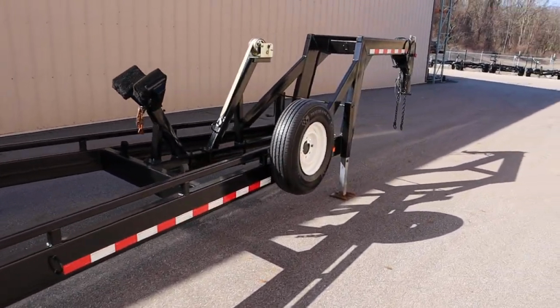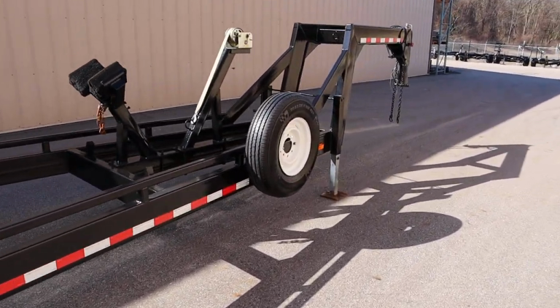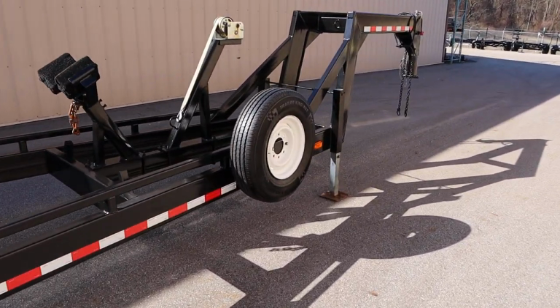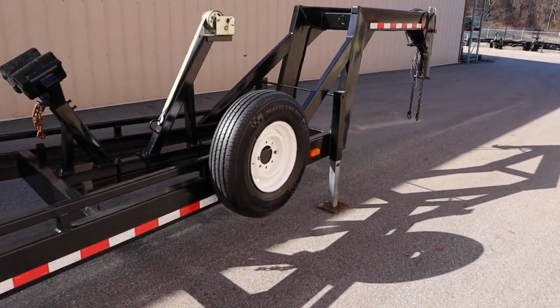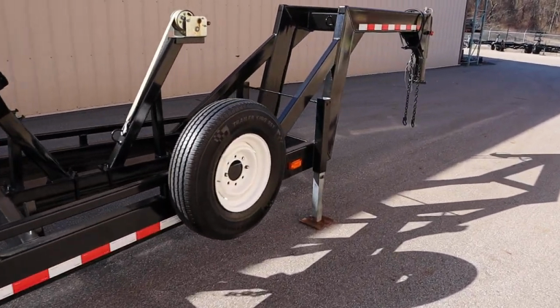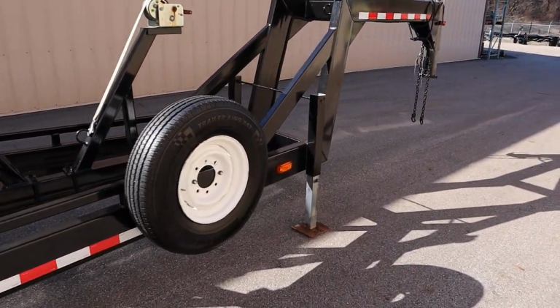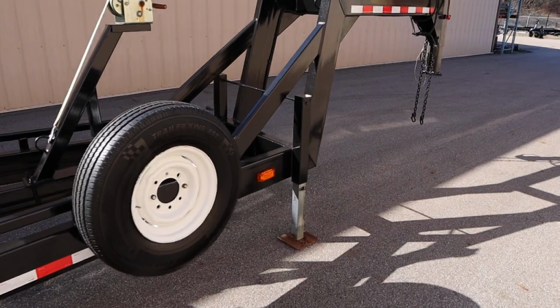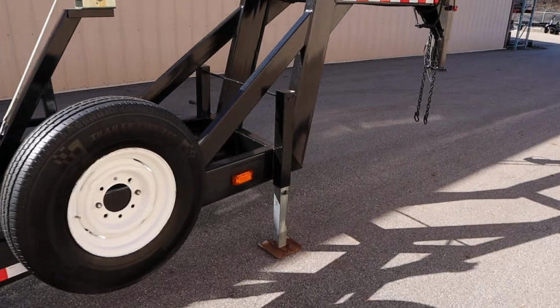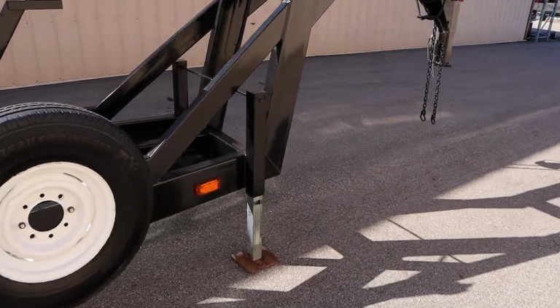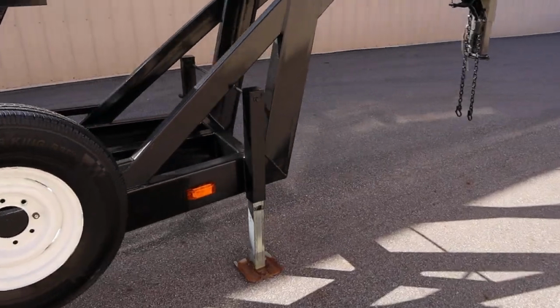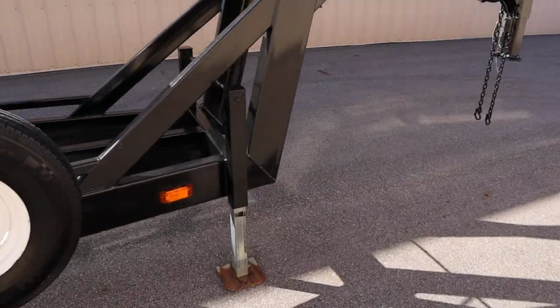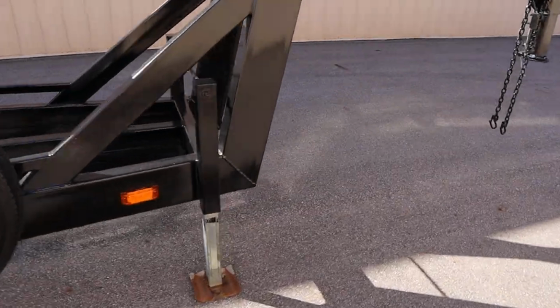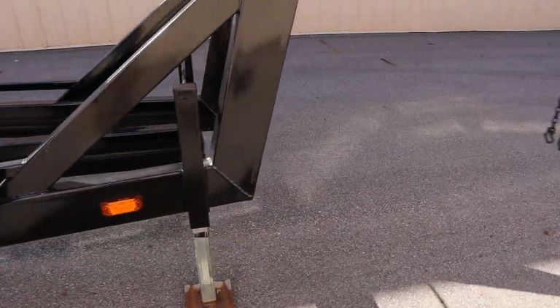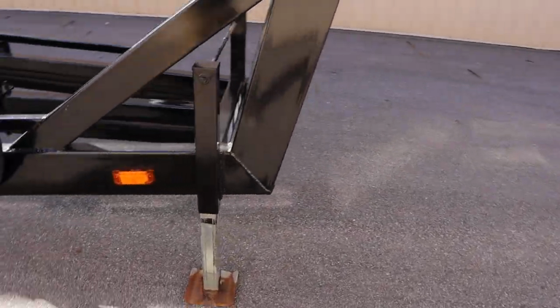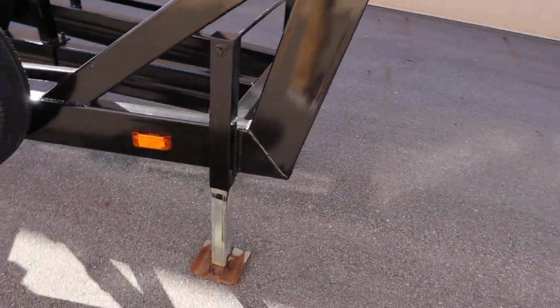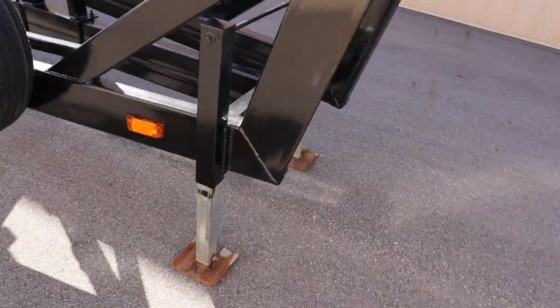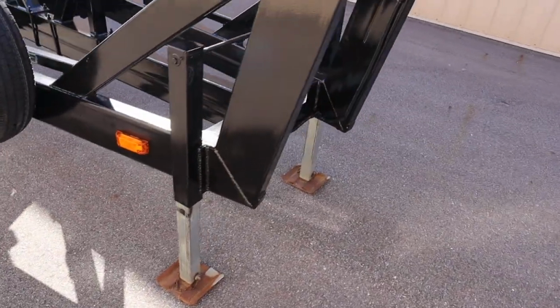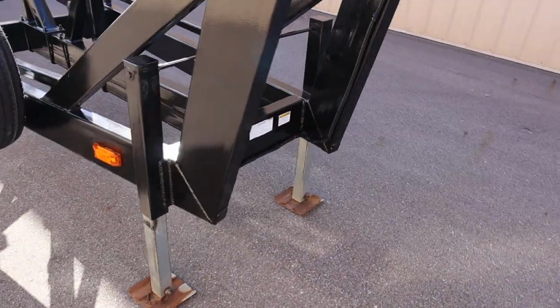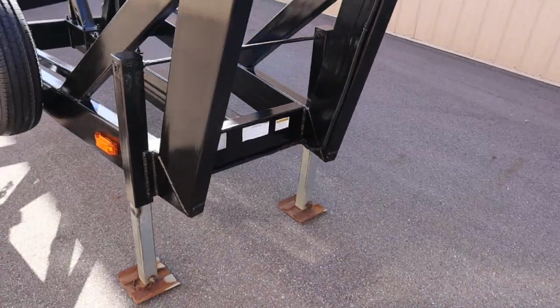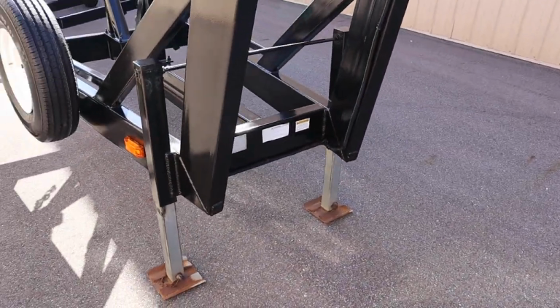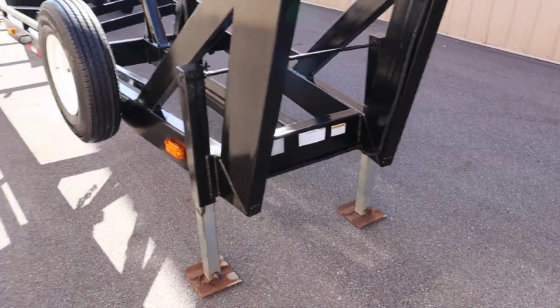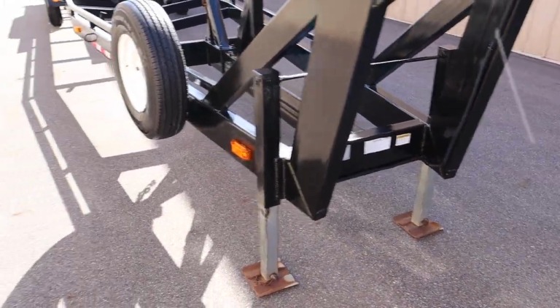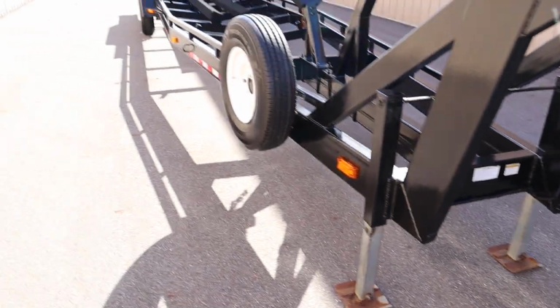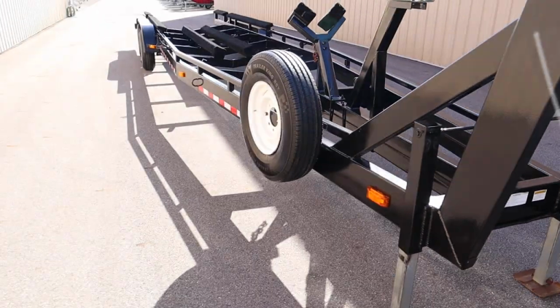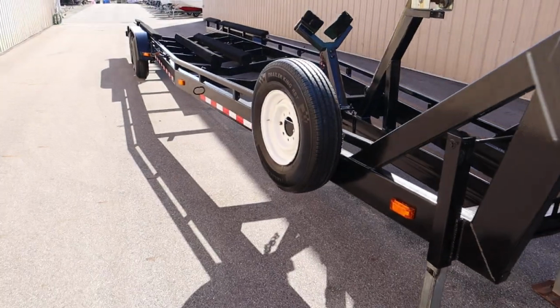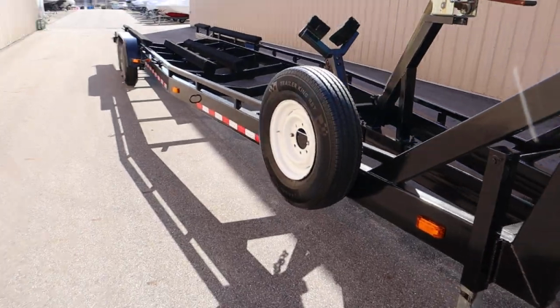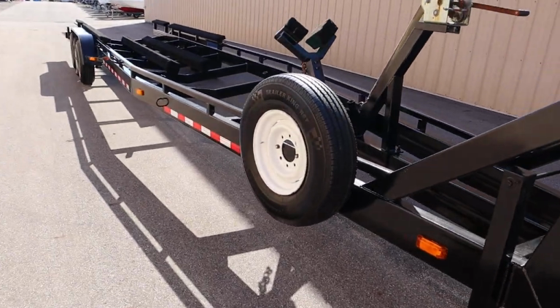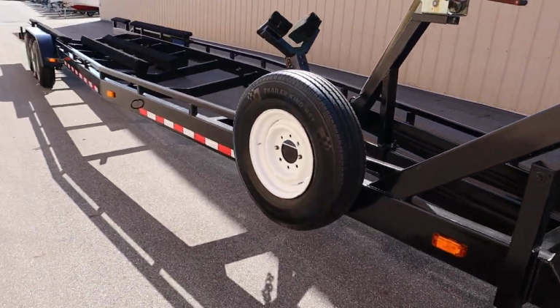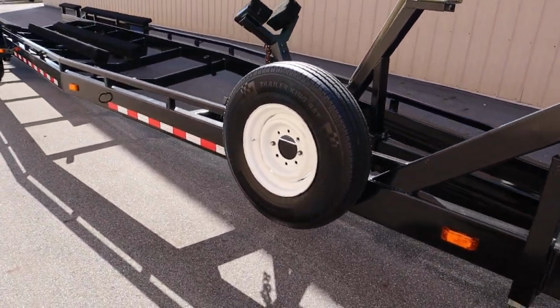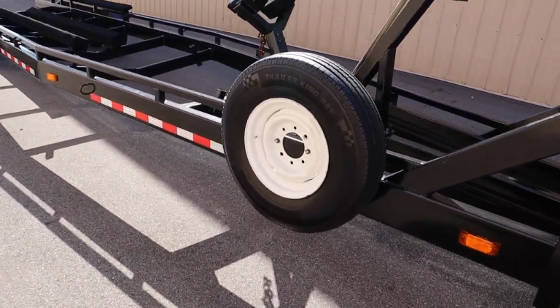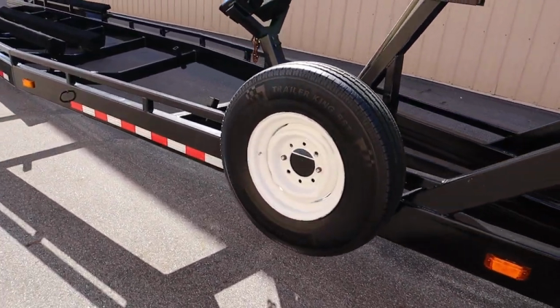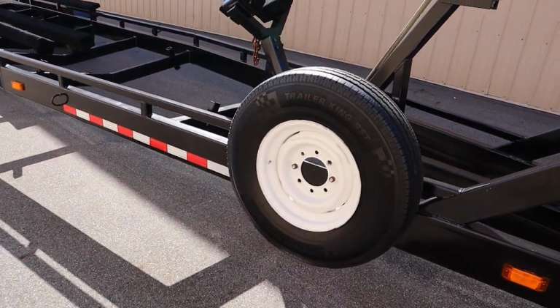There's a dual leg front trailer jack and also a spare tire mount.